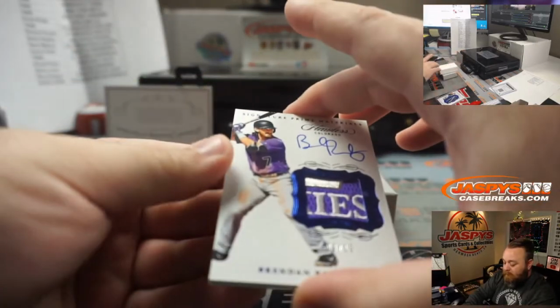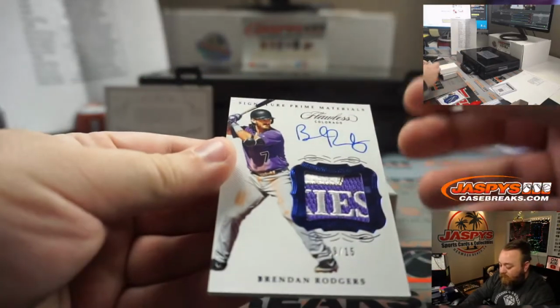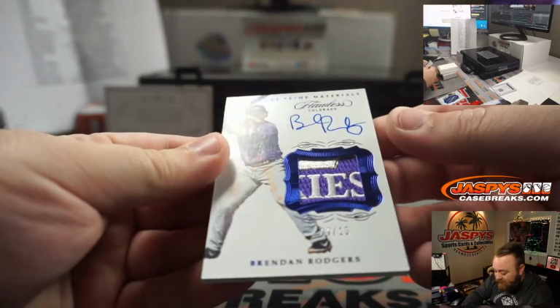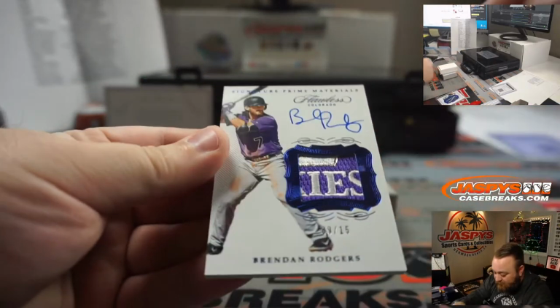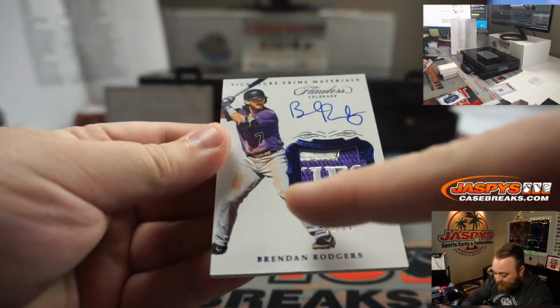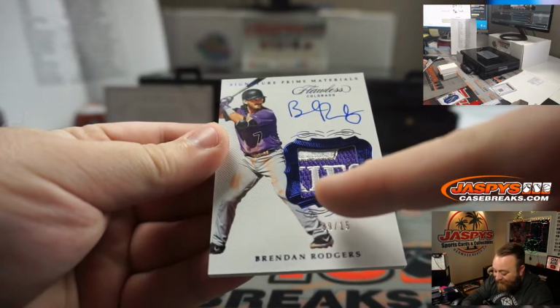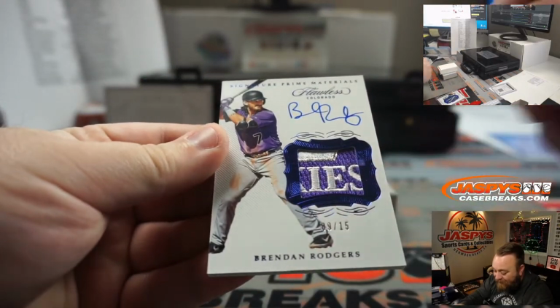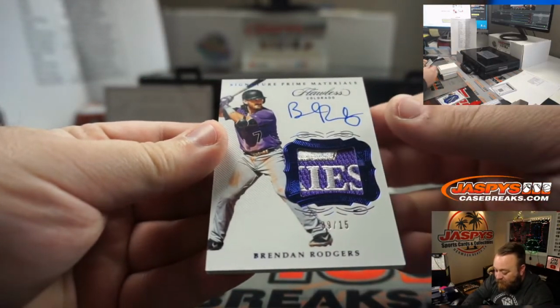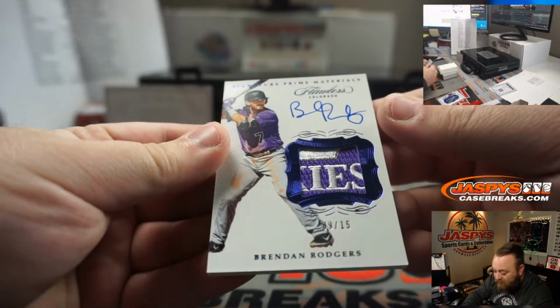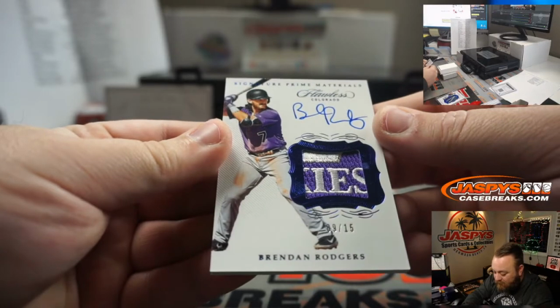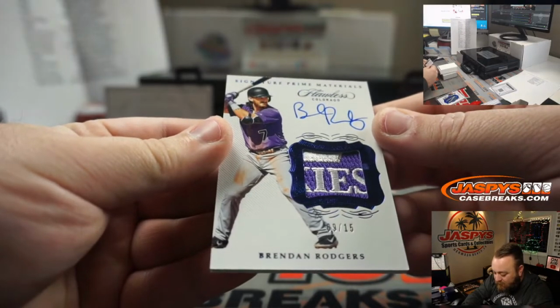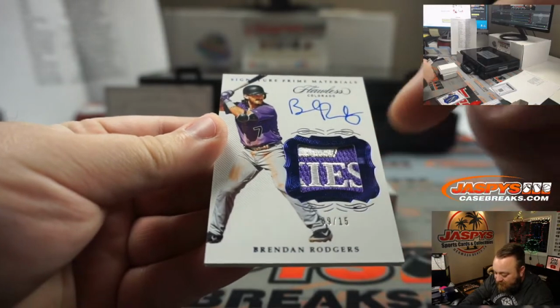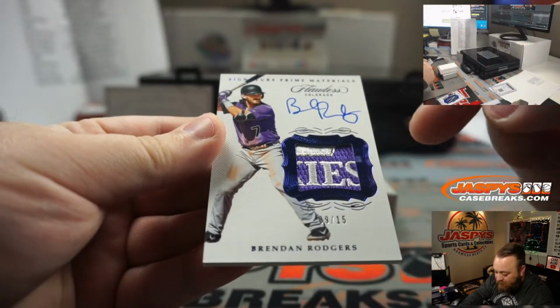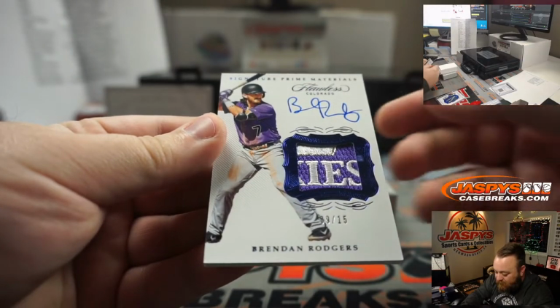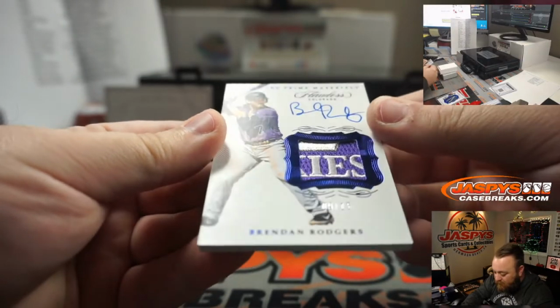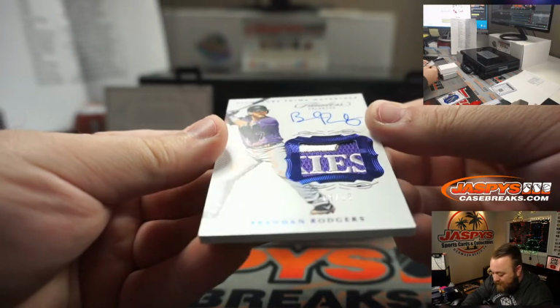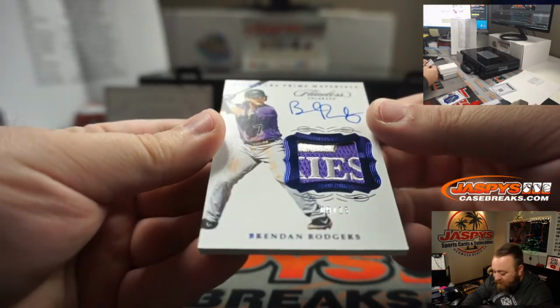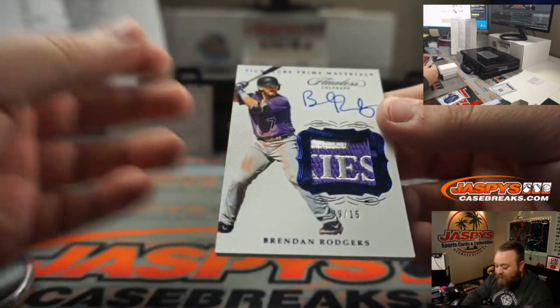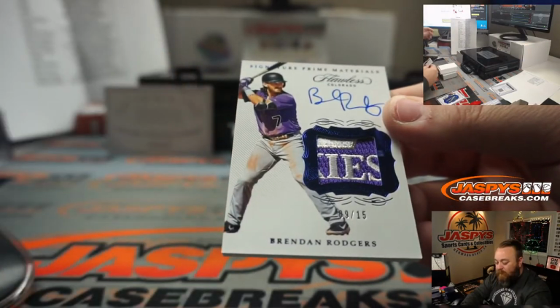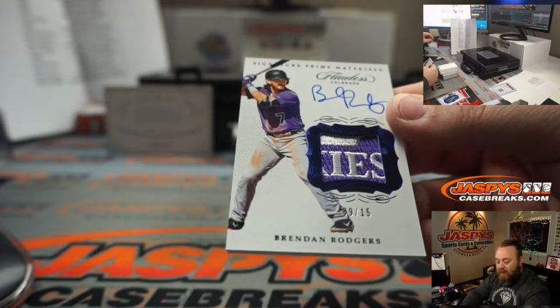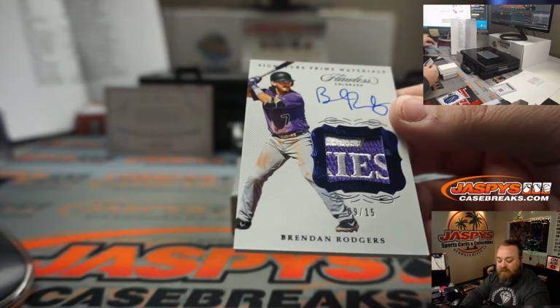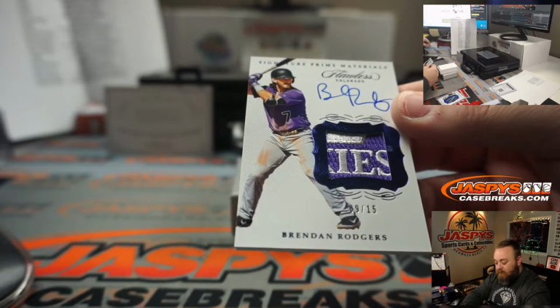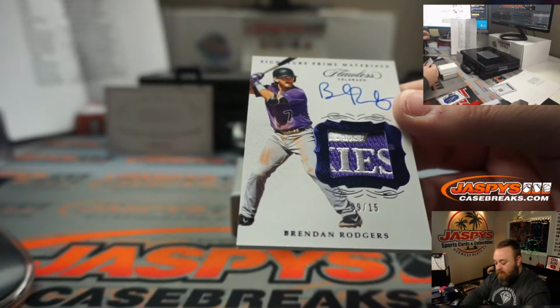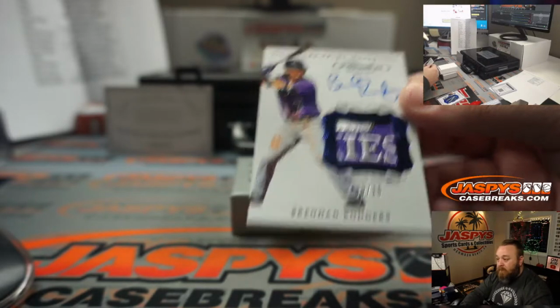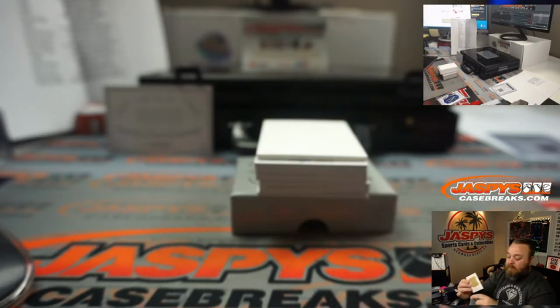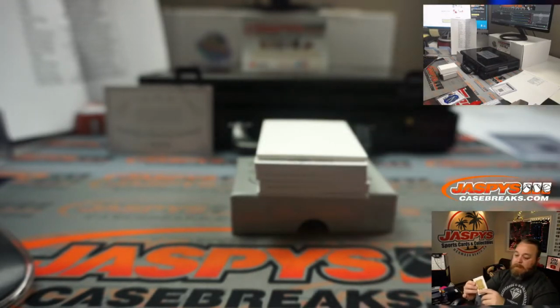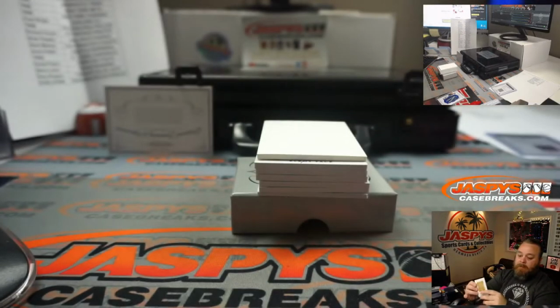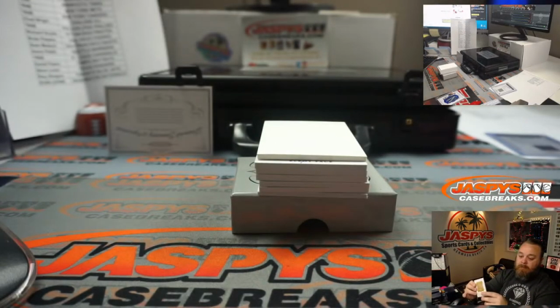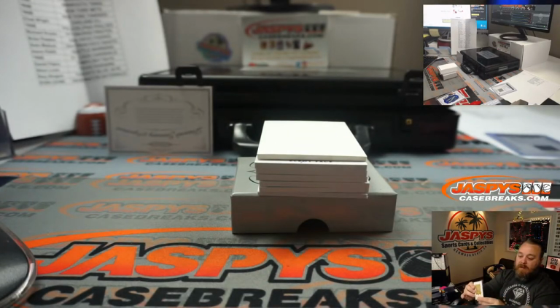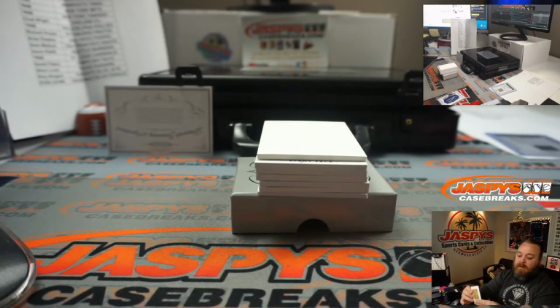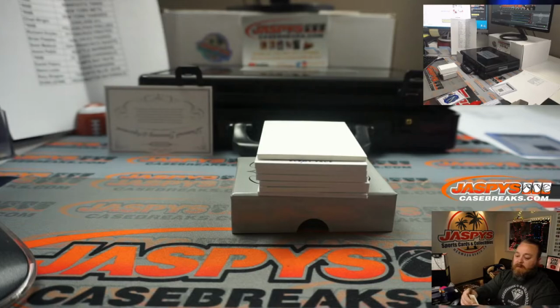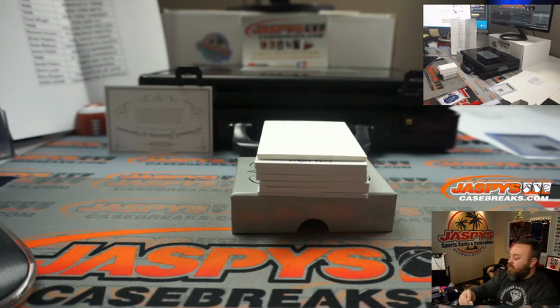Beautiful patch again — the K-I-E-S part of the Rockies — Star, 9 out of 15 — Brendan Rogers, Colorado Rockies, Rory Shogren.